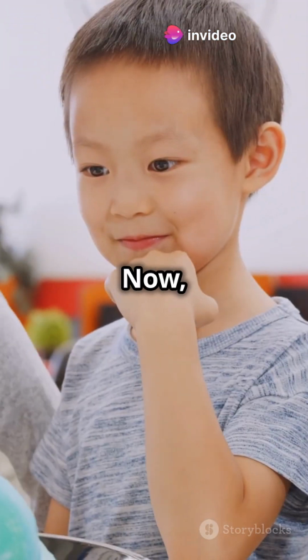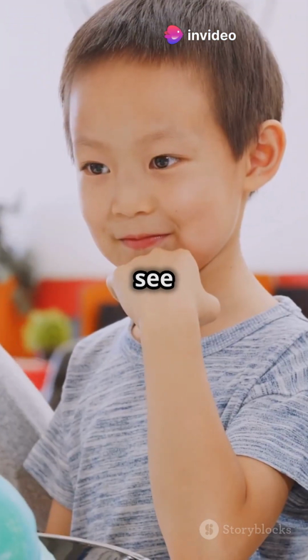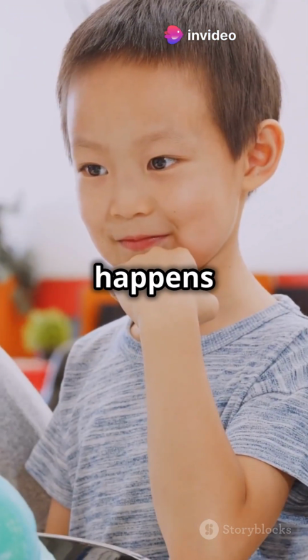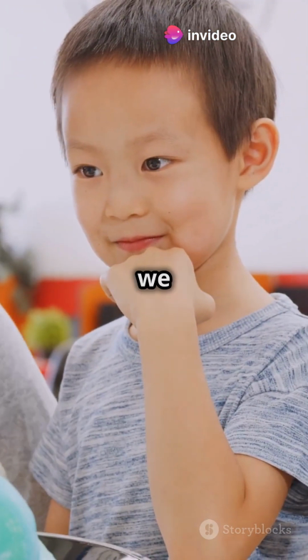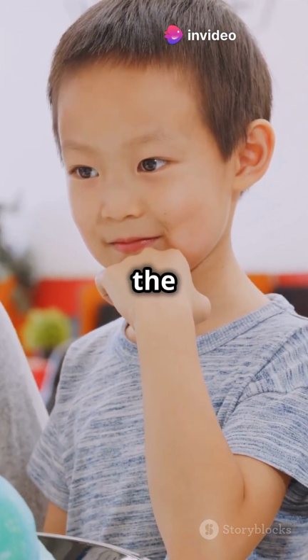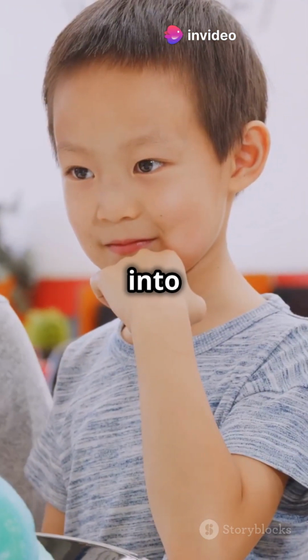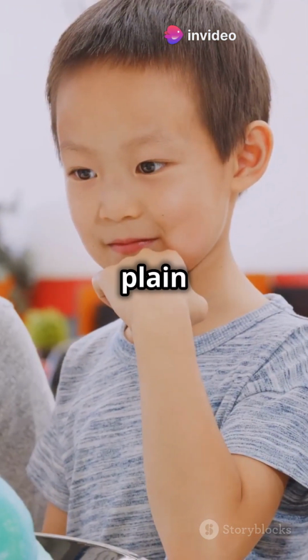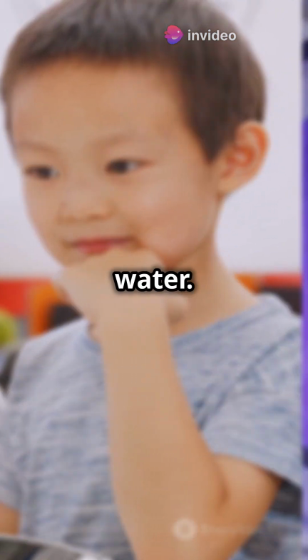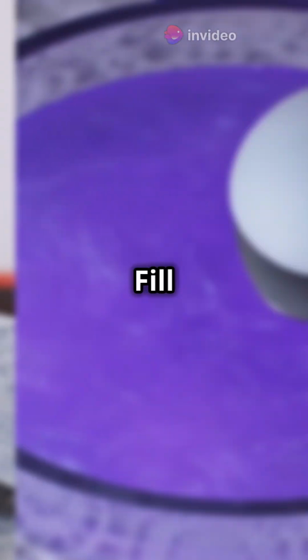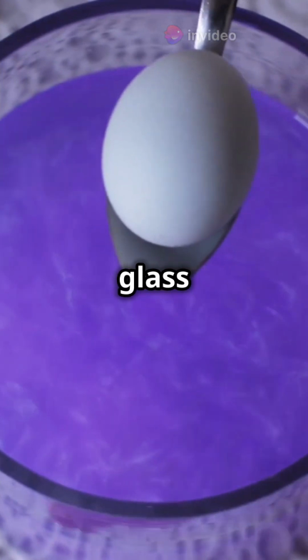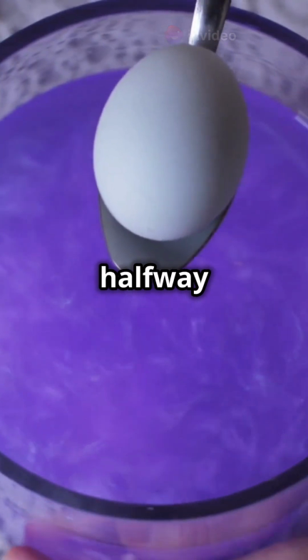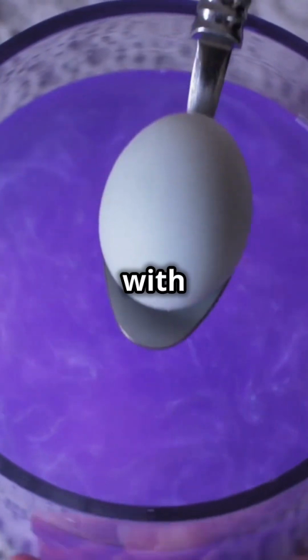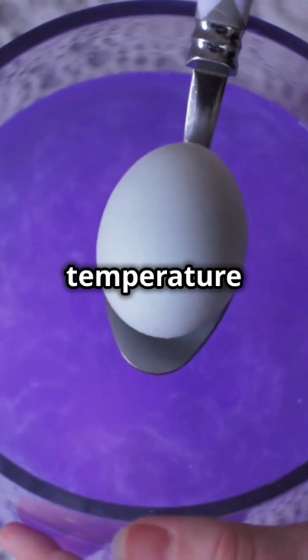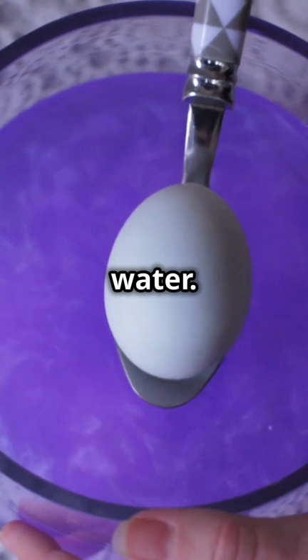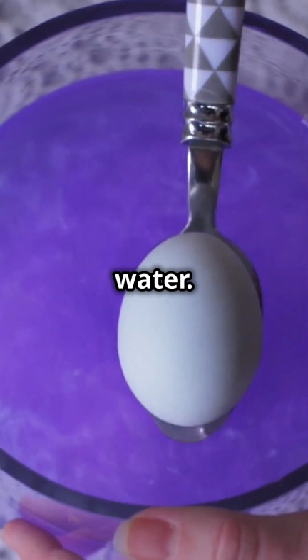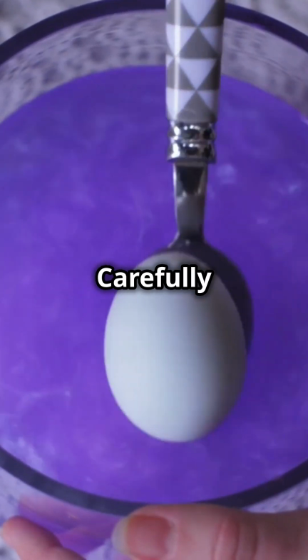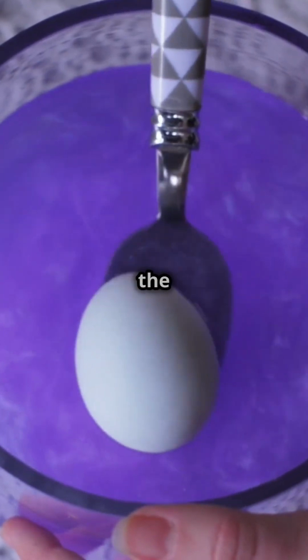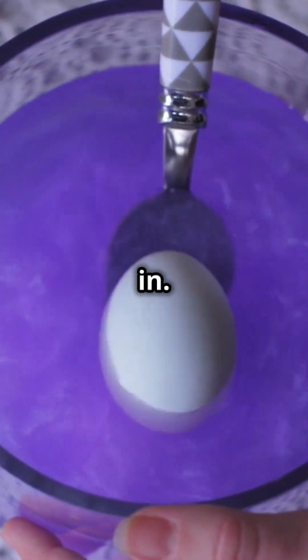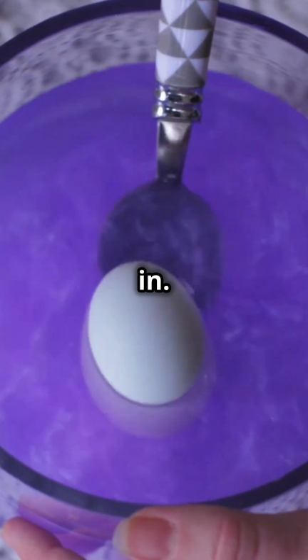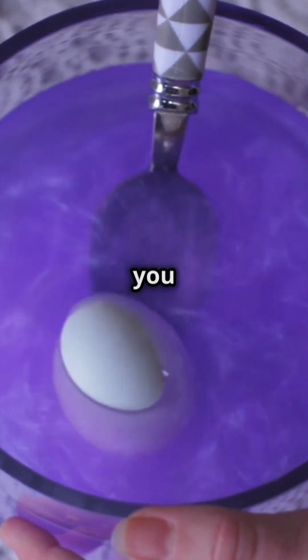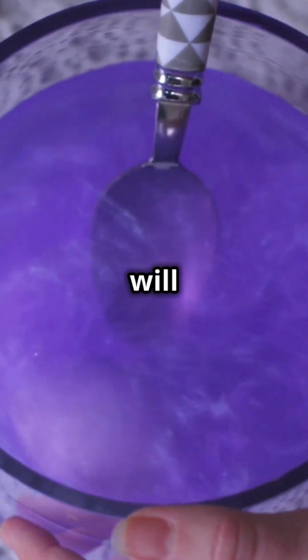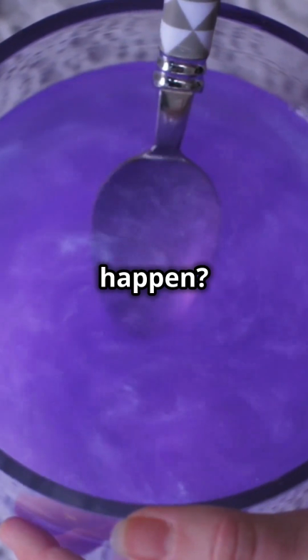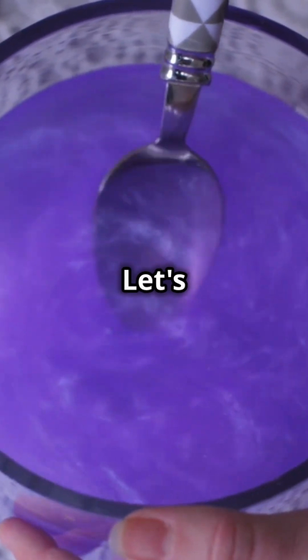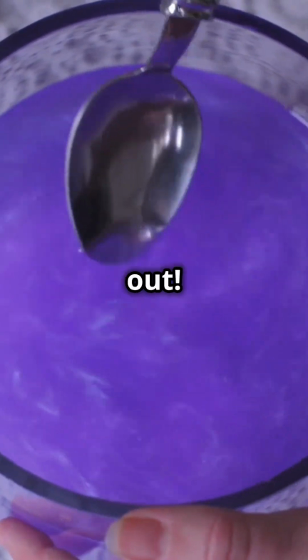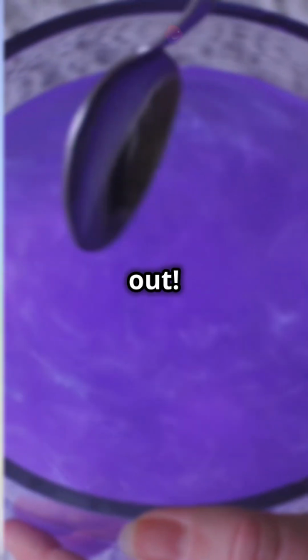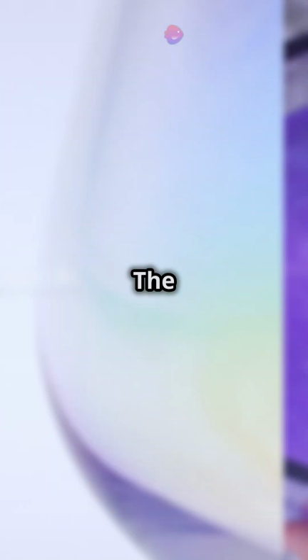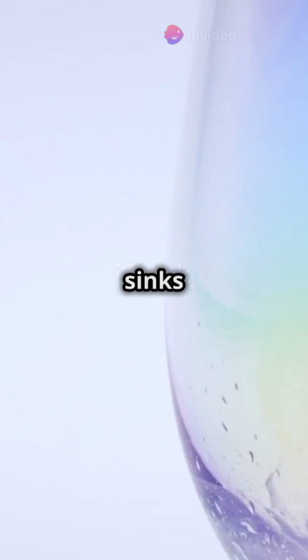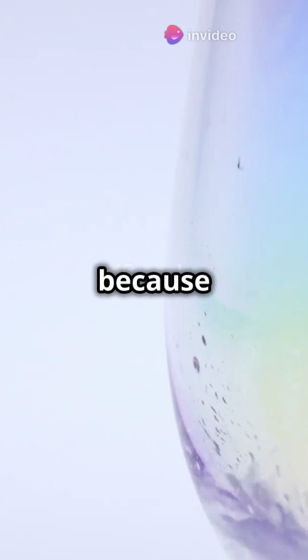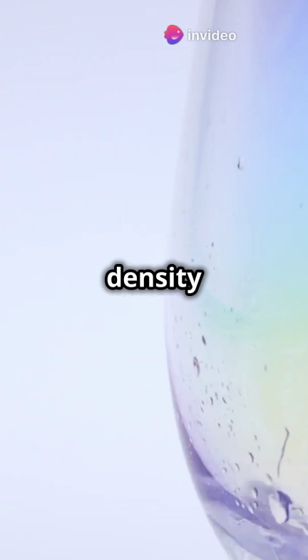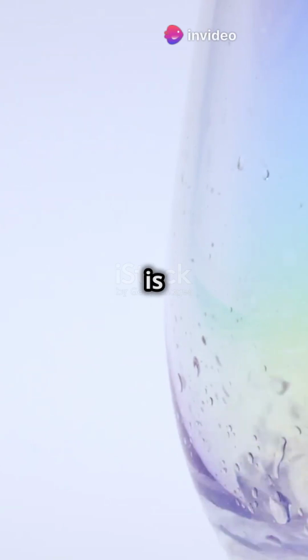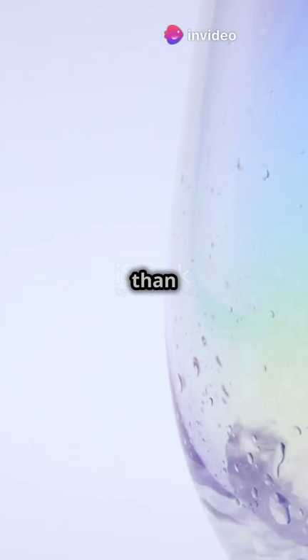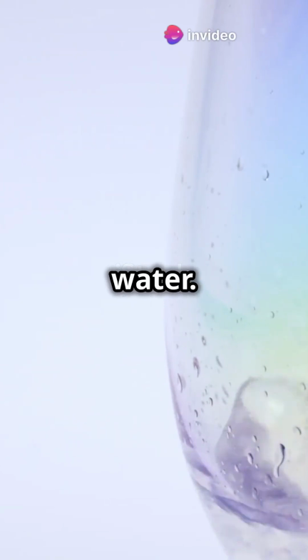Now, let's see what happens when we drop the egg into plain water. Fill a glass halfway with room temperature water and carefully drop the egg in. What do you think will happen? The egg sinks because its density is greater than the water.